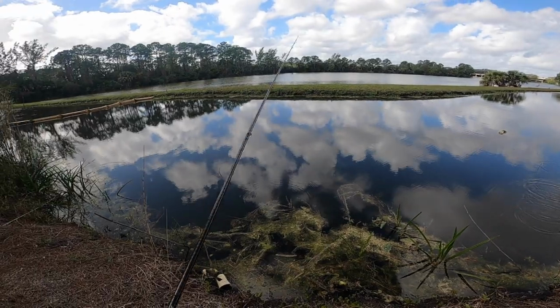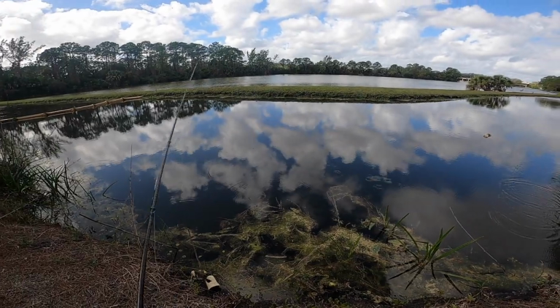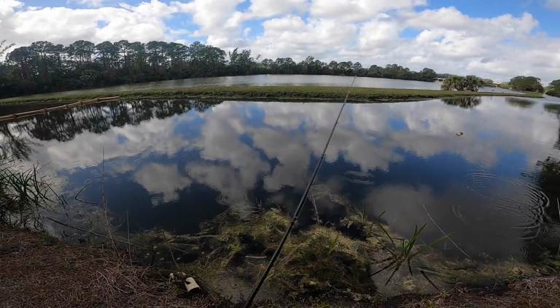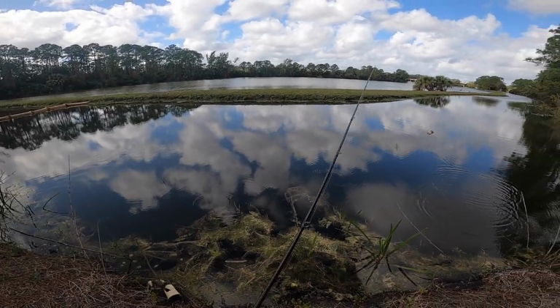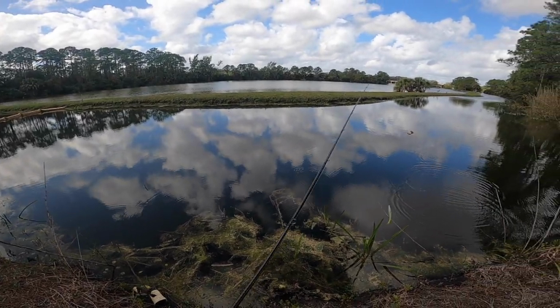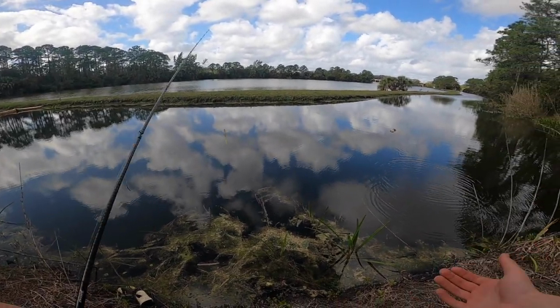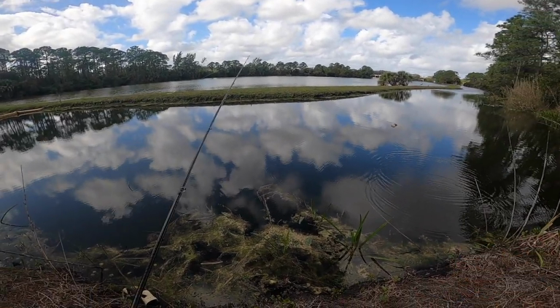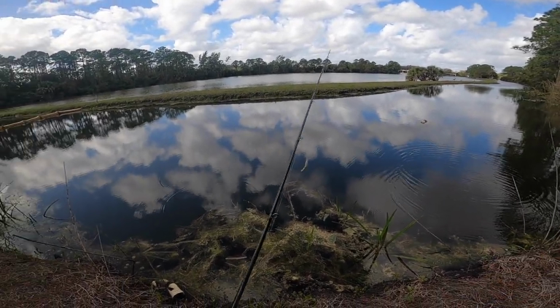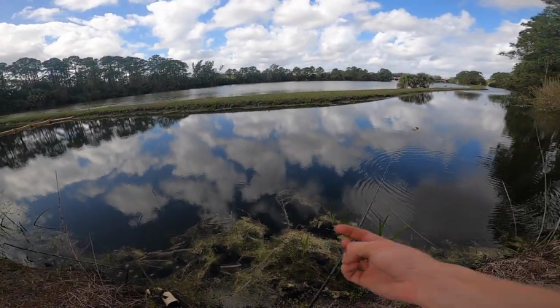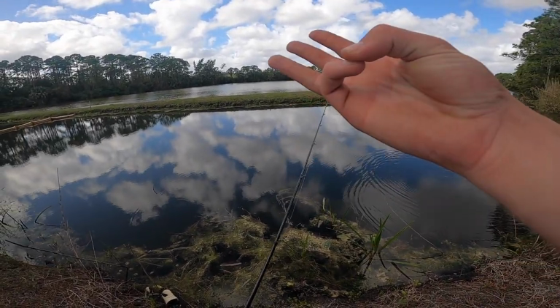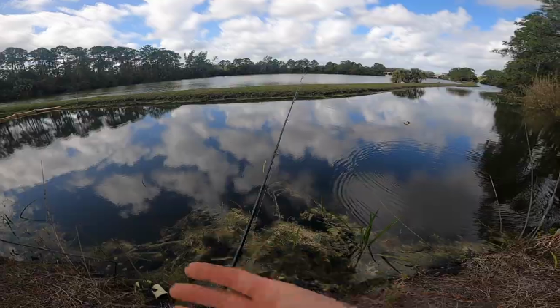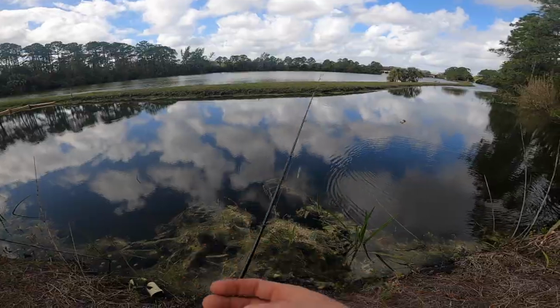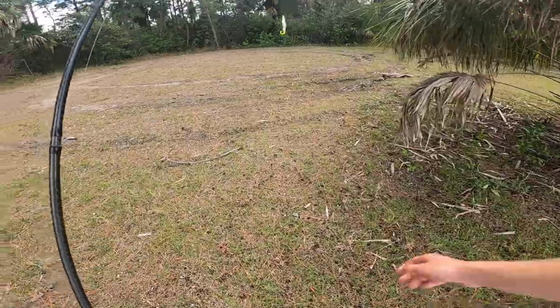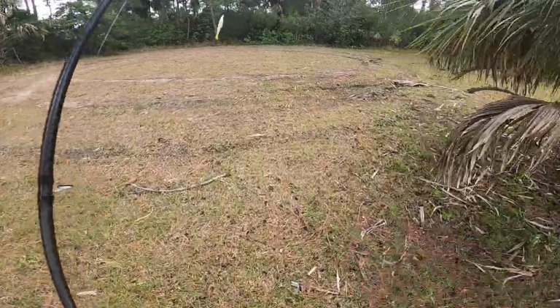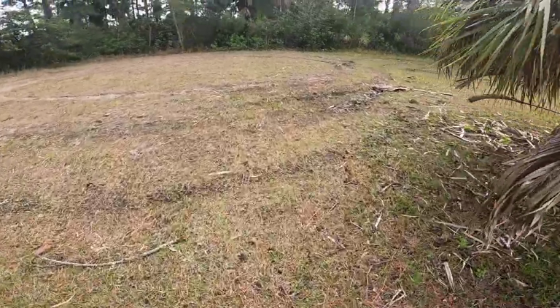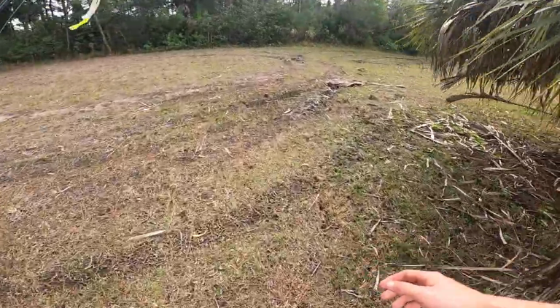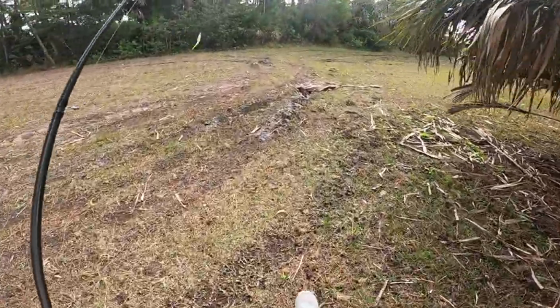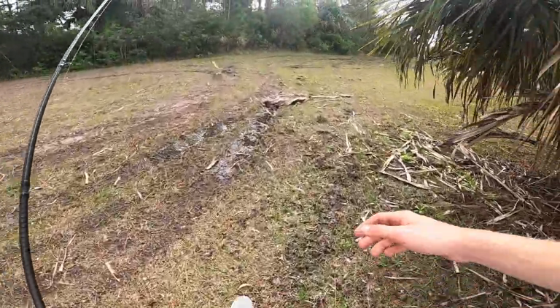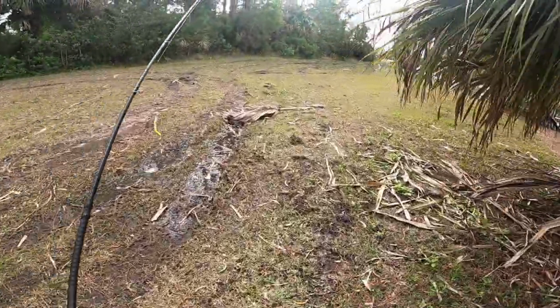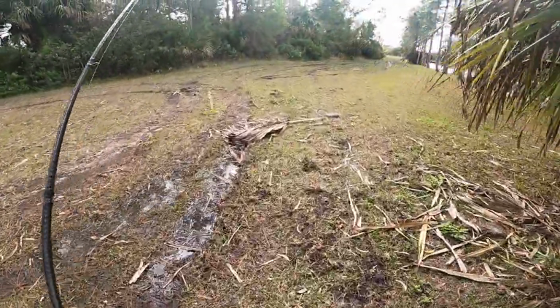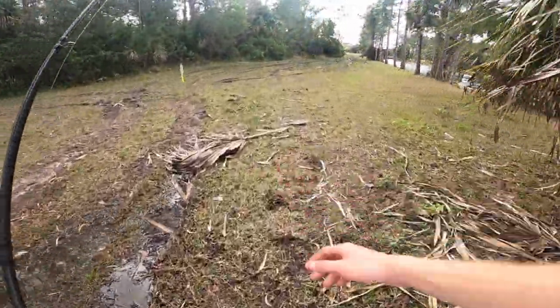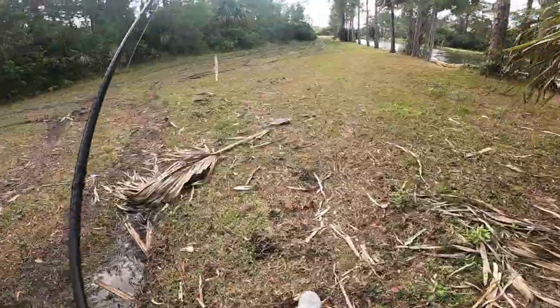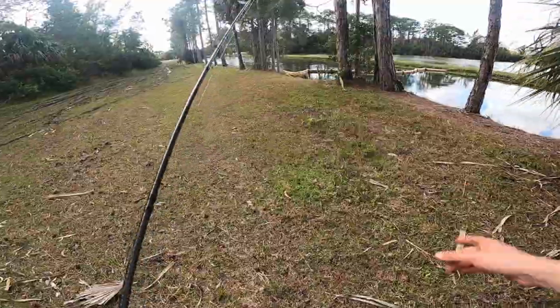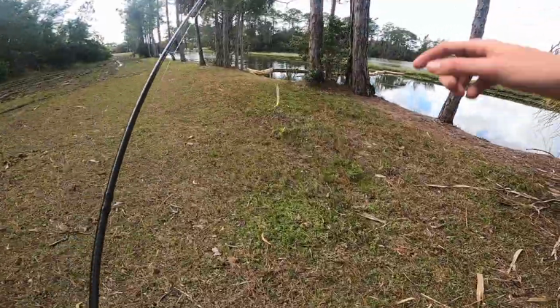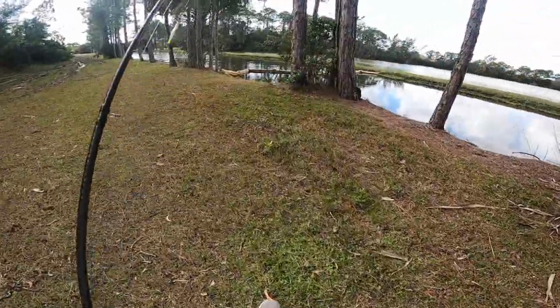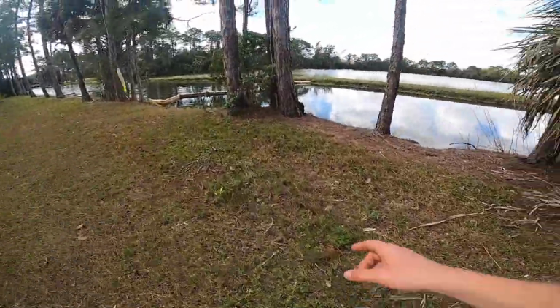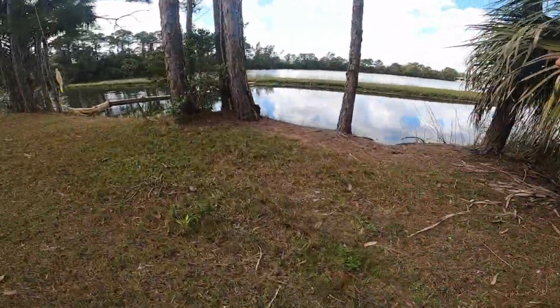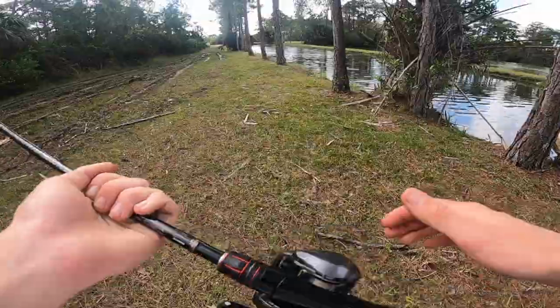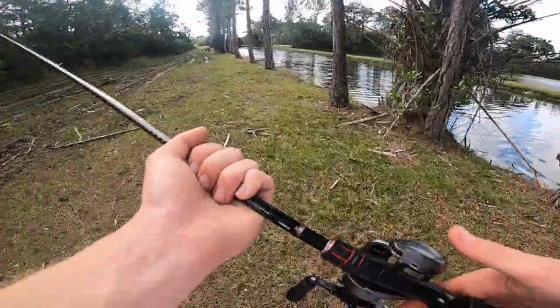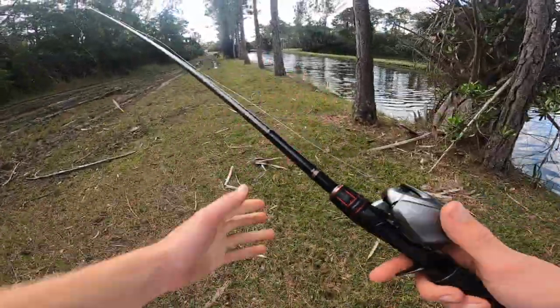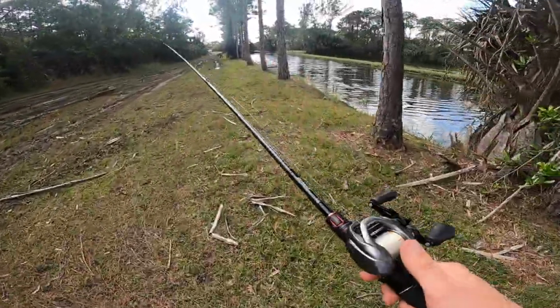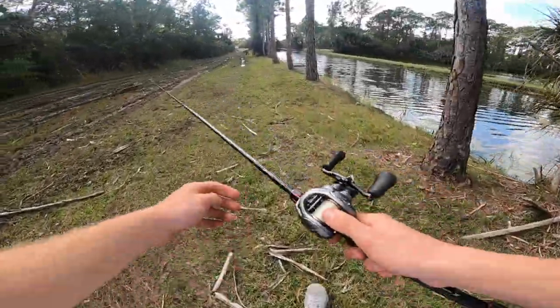What the heck? Did all the fish in Florida die all of a sudden? It's my third or fourth spot I've fished. I've got to switch things up or make some money moves. I'm going to fish that main pond right on this side of the little bank — it's like 2 o'clock and I haven't even caught a bass.